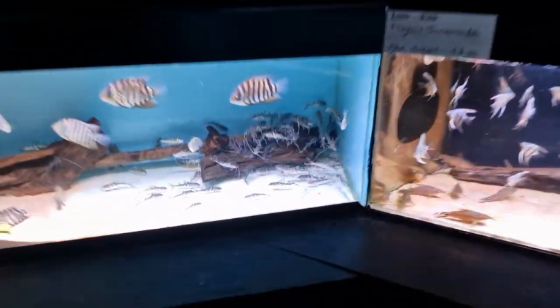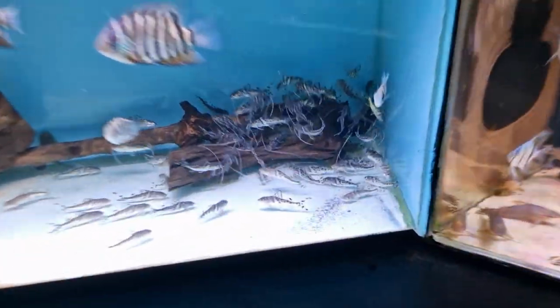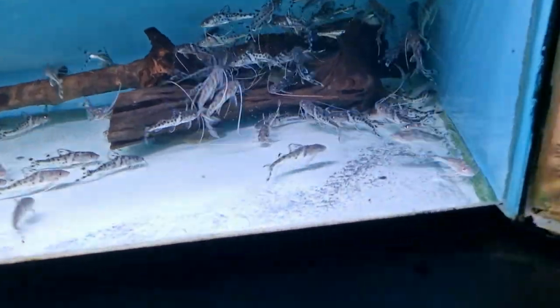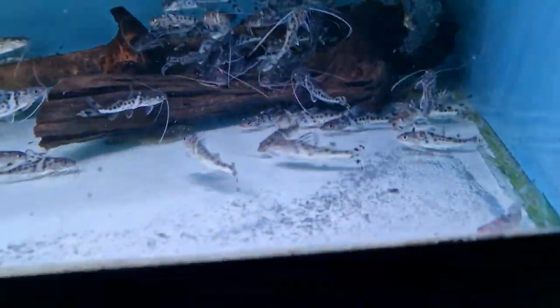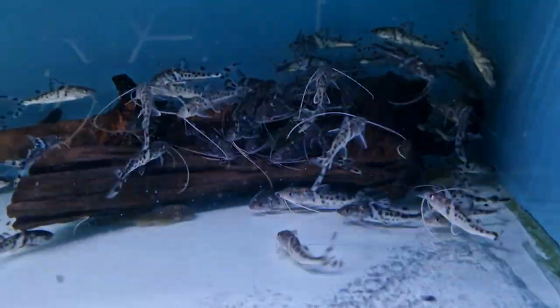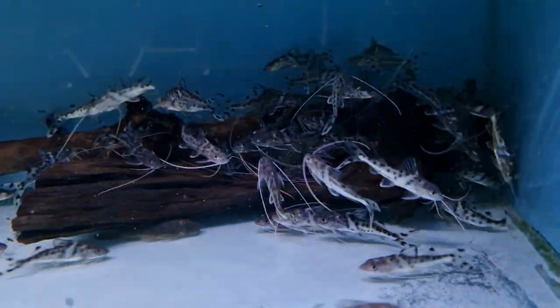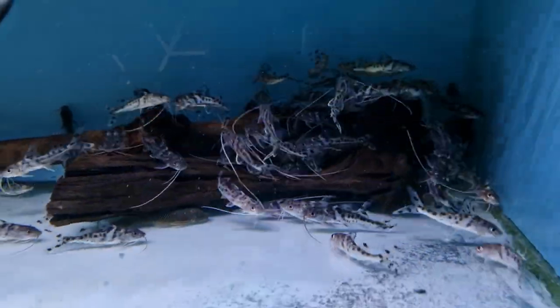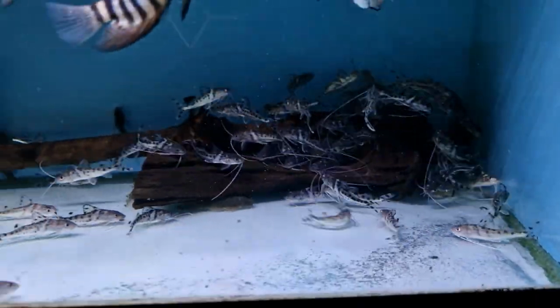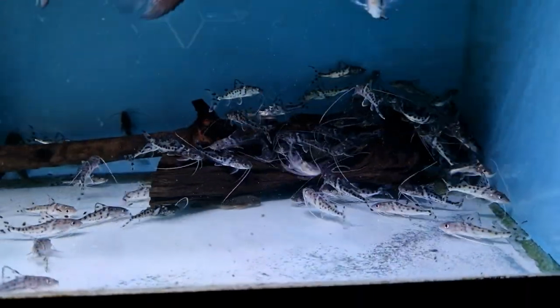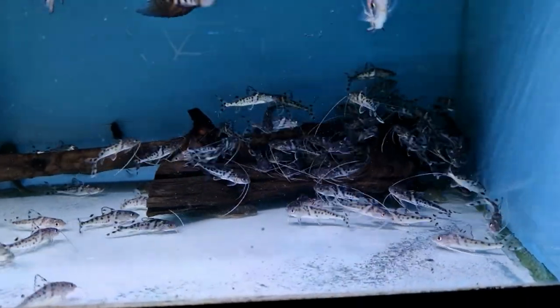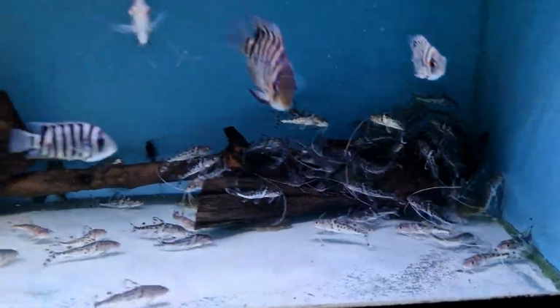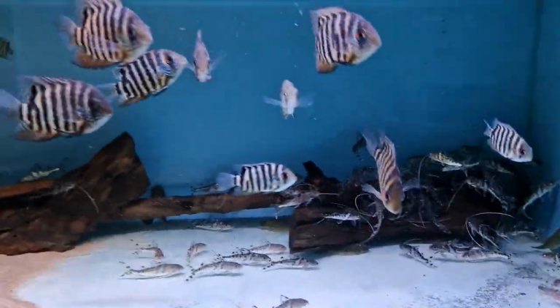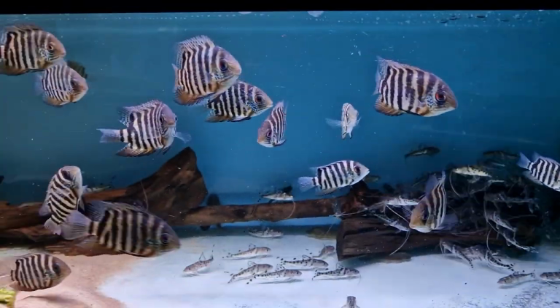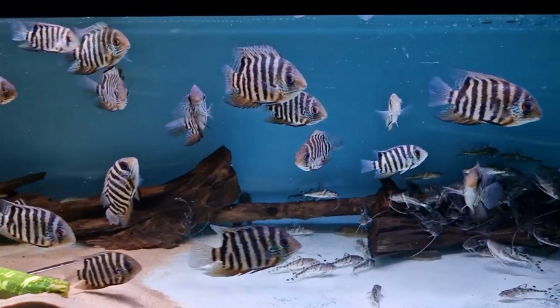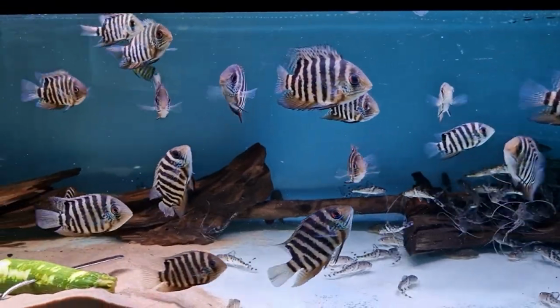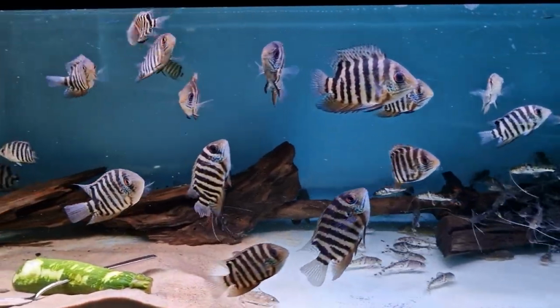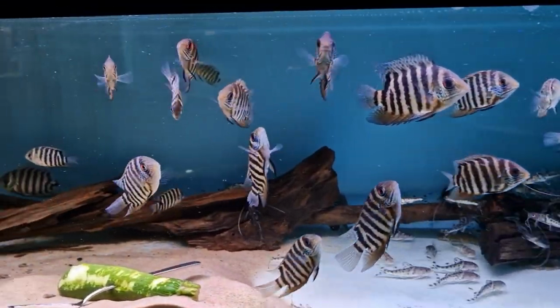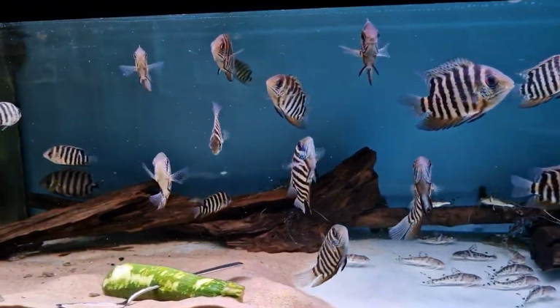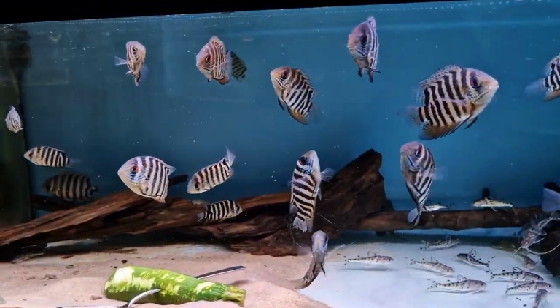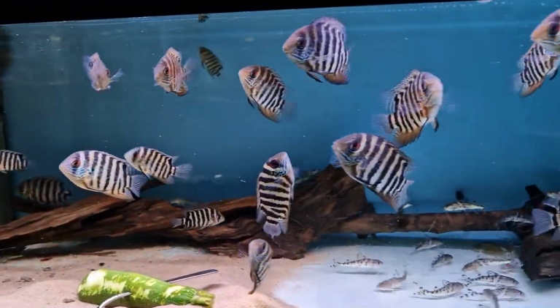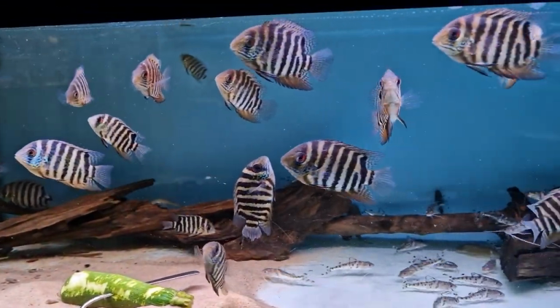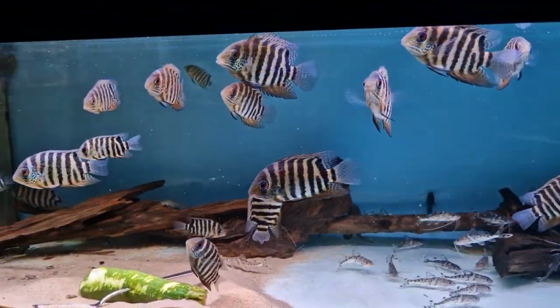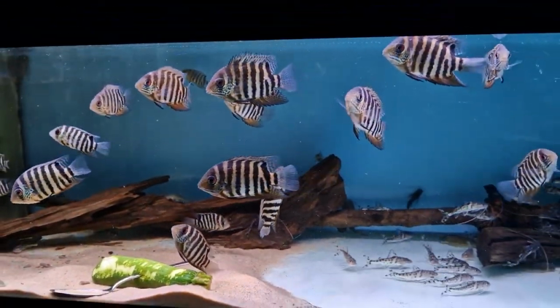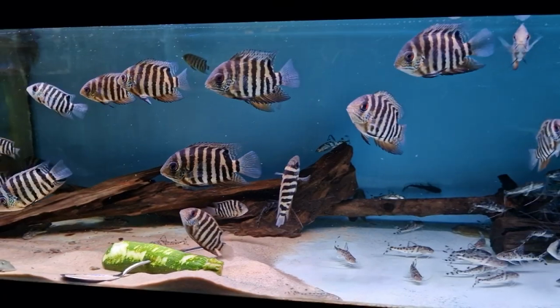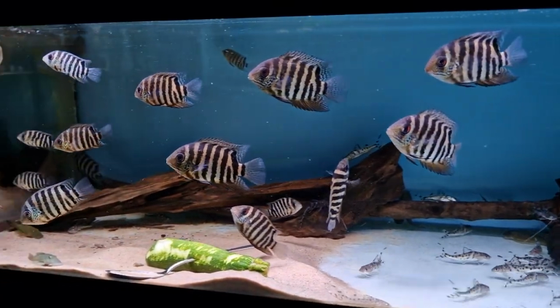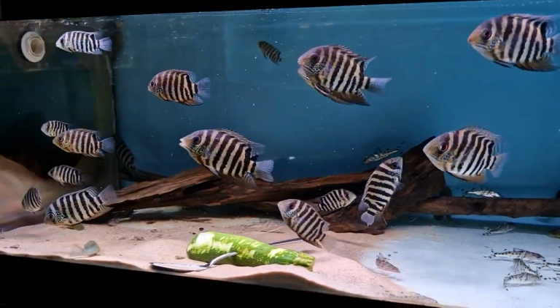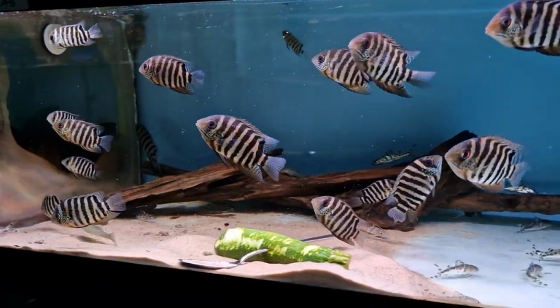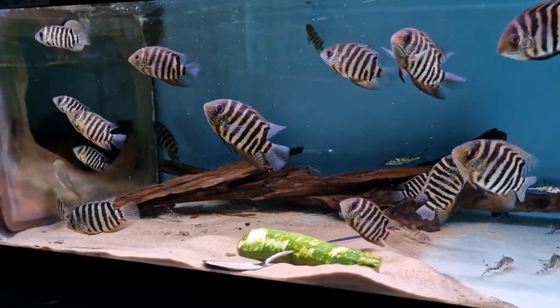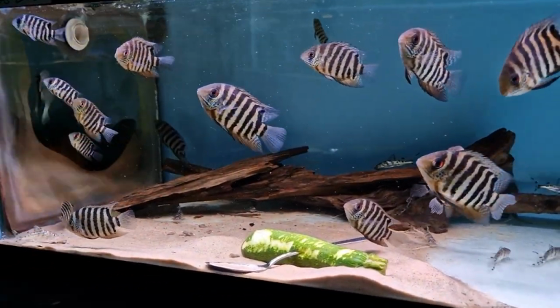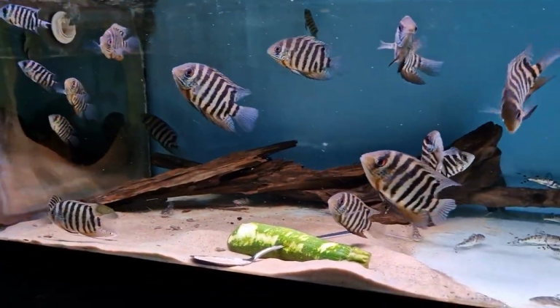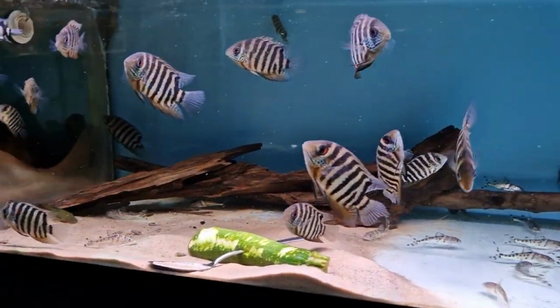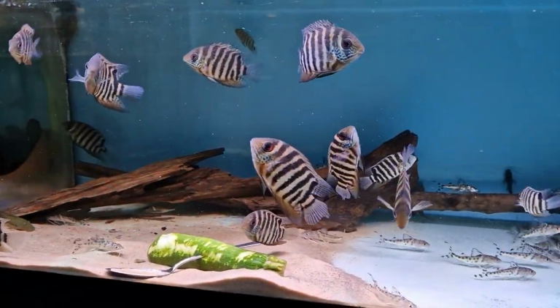We've got some pictus cats back in, and some bigger size Karari than last time. Not got many of these — if you're thinking of getting some, I'd be fairly quick because these fly out when we get them in, they sell really fast.